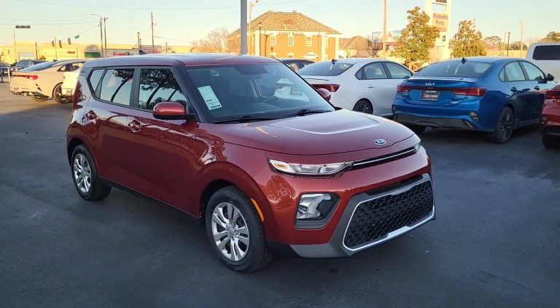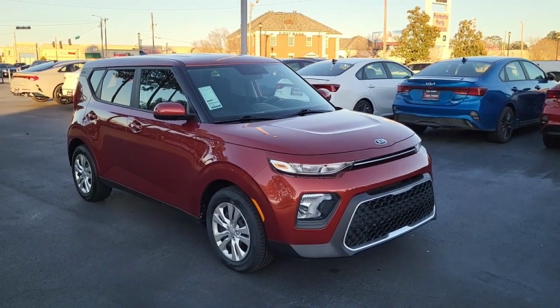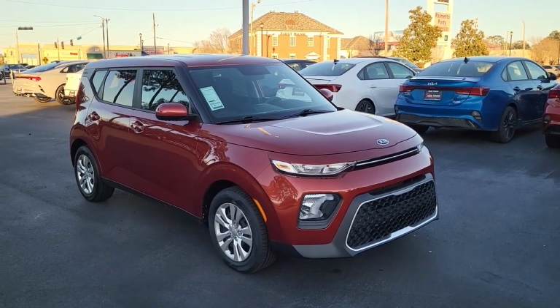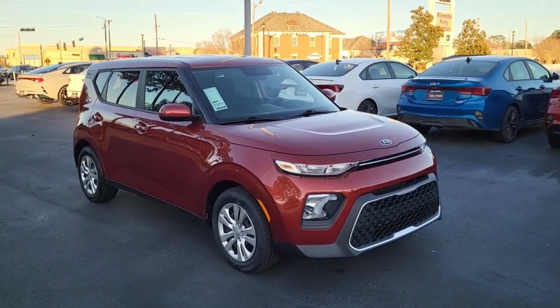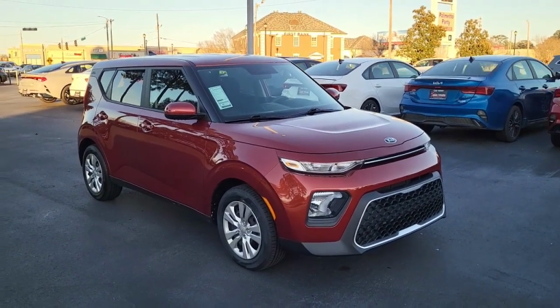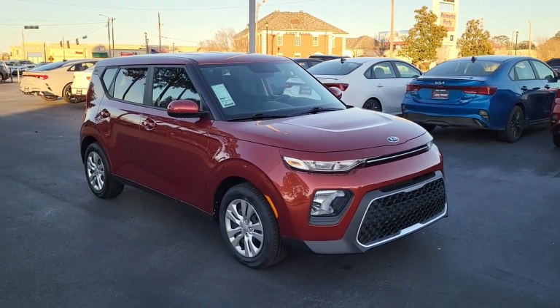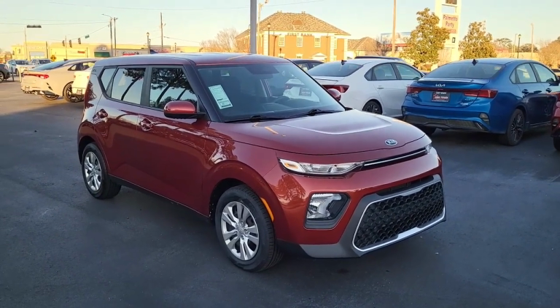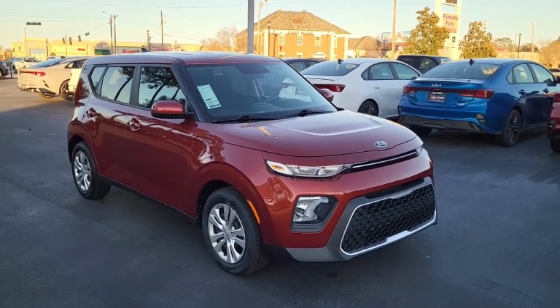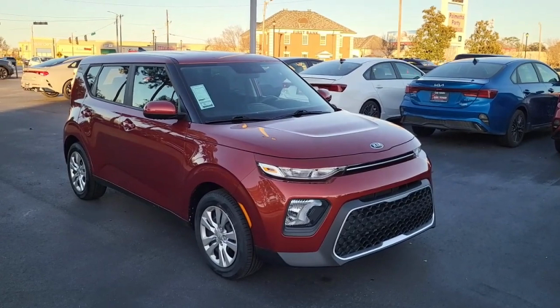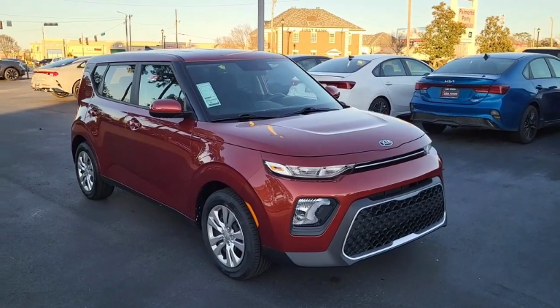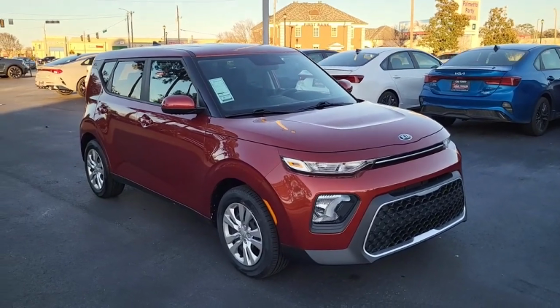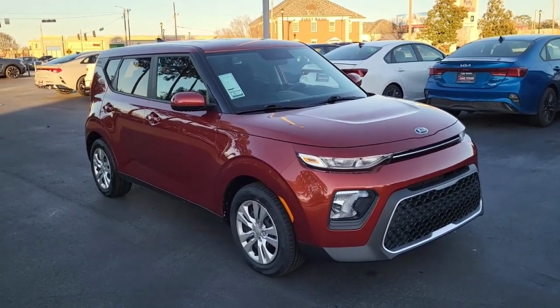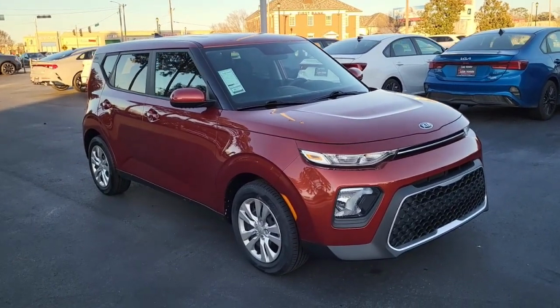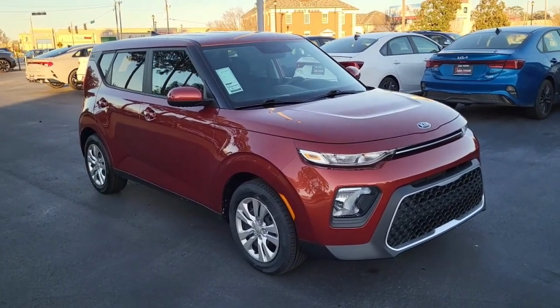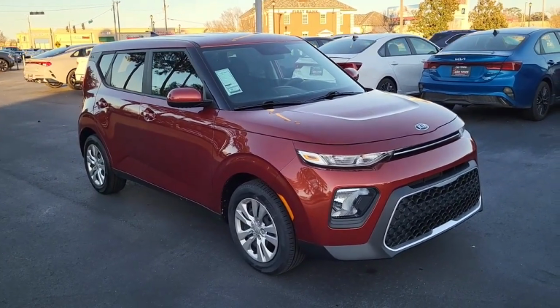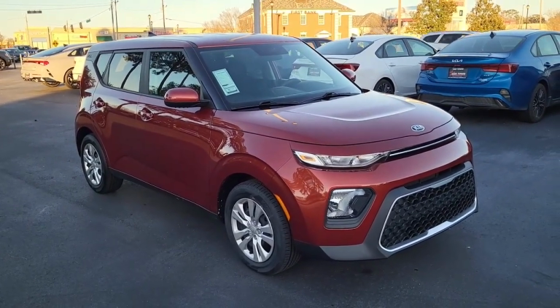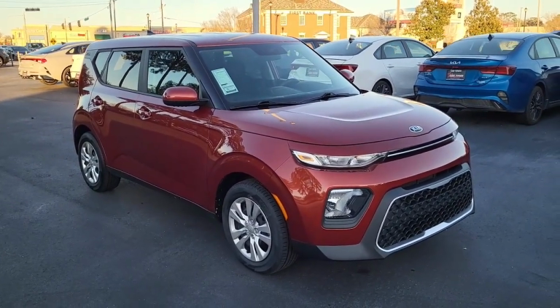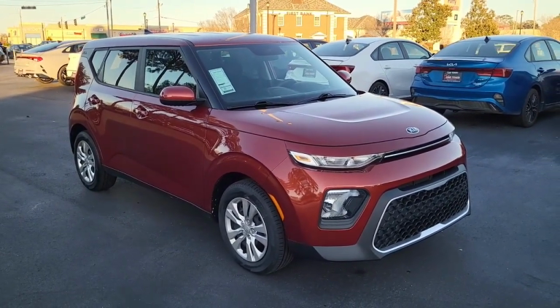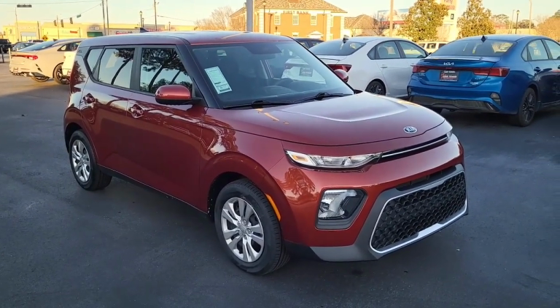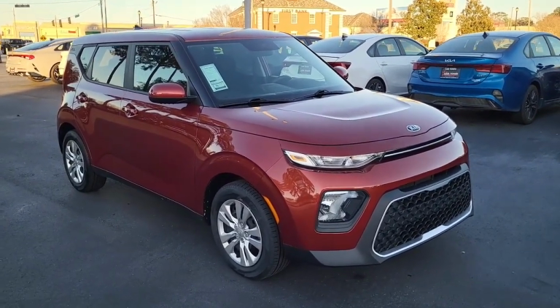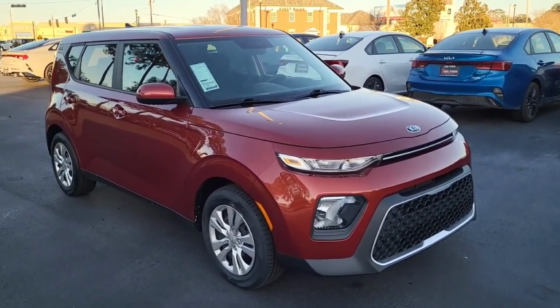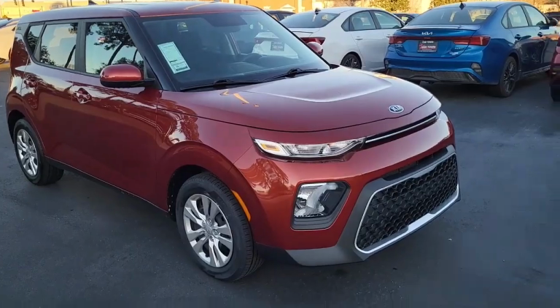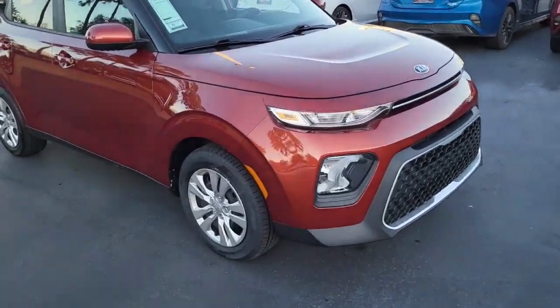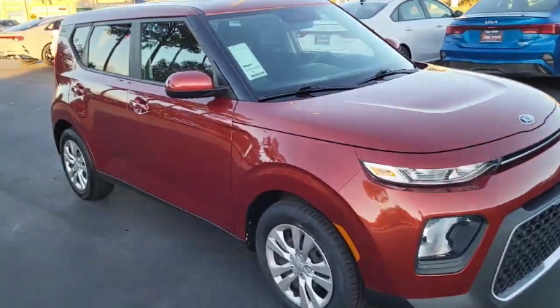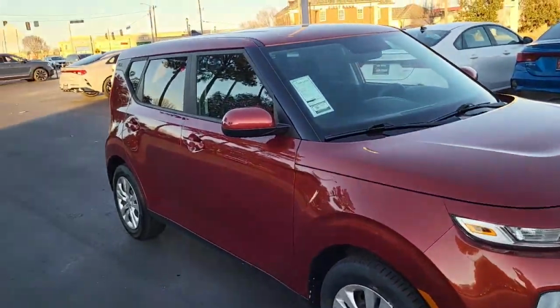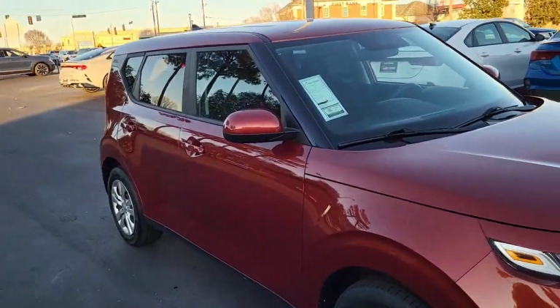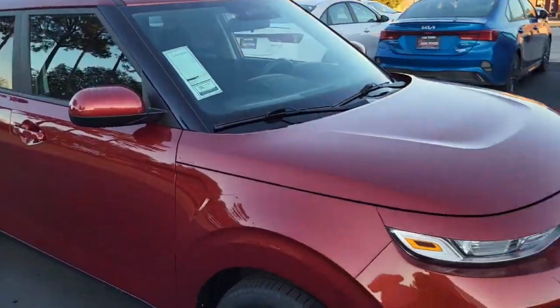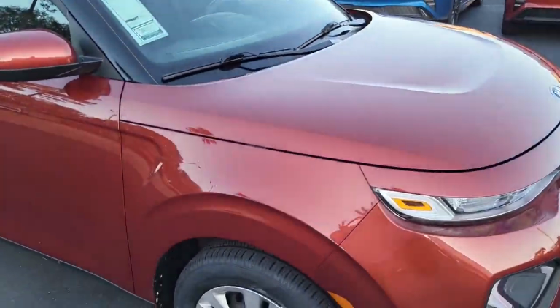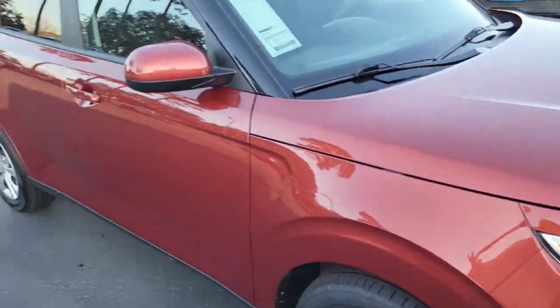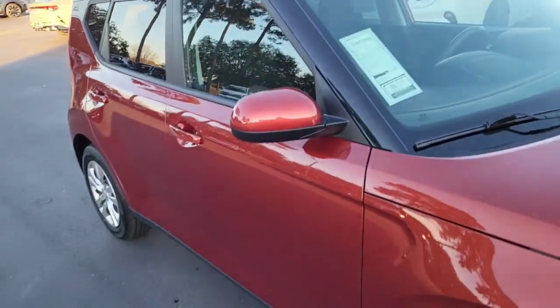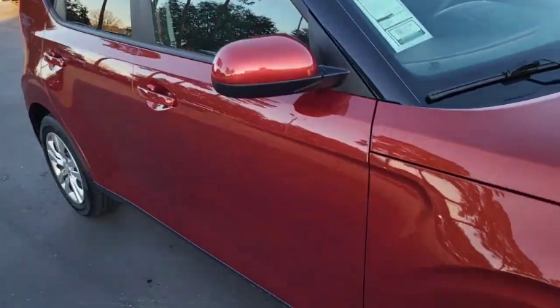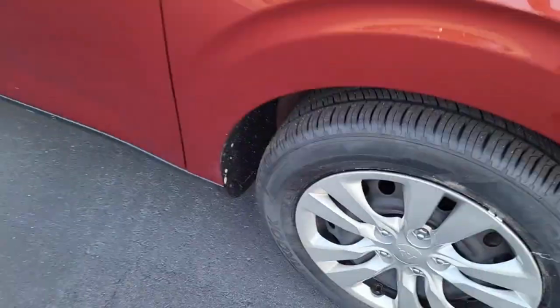Hello and welcome to Cartown Kia Florence. This is the used car inventory video series. Right here we have another 2021 Kia Soul. I'm going to walk around and show you this lovely vehicle from top to bottom, front to end, and show you what all it has to offer.